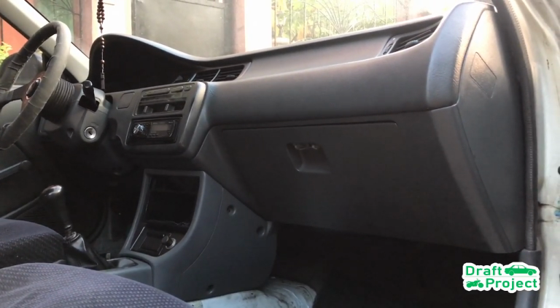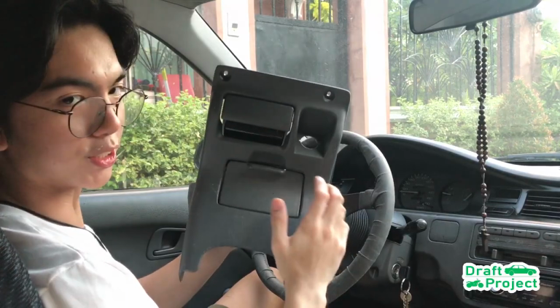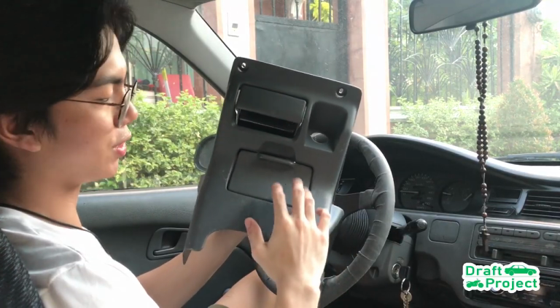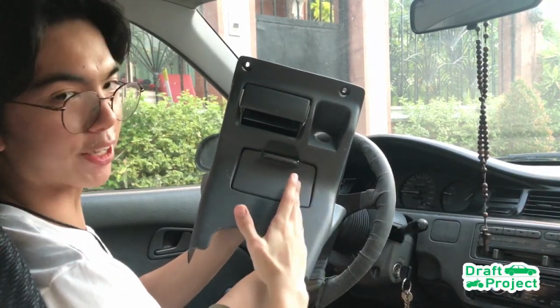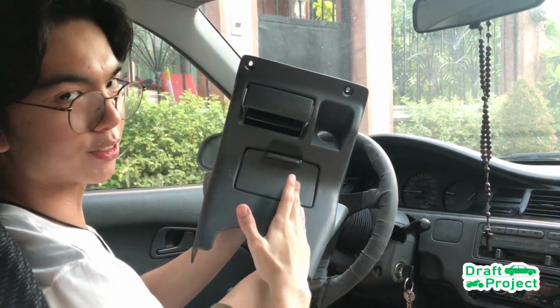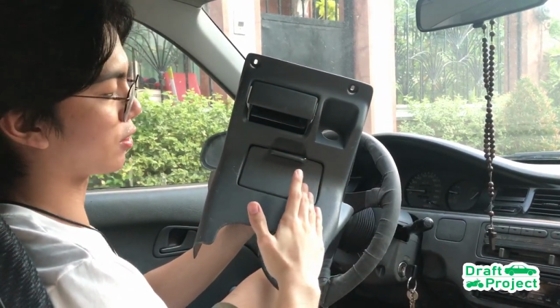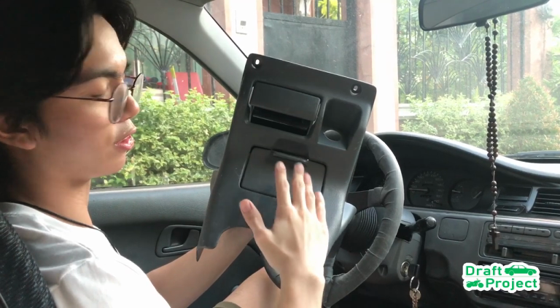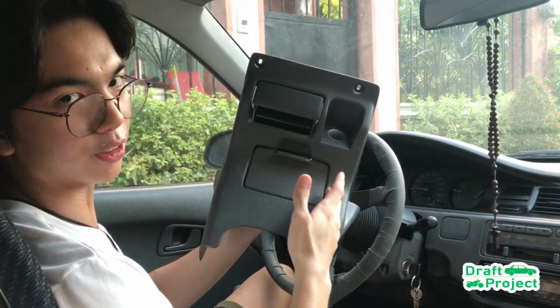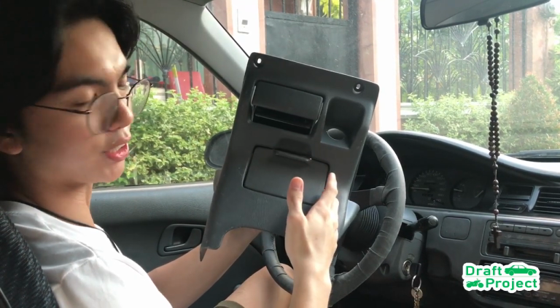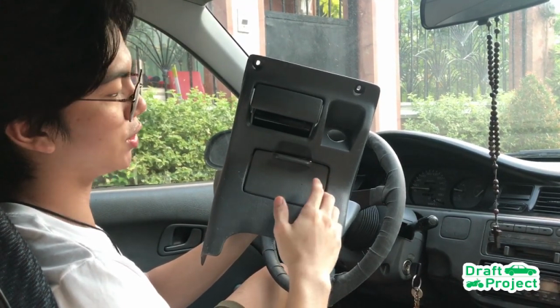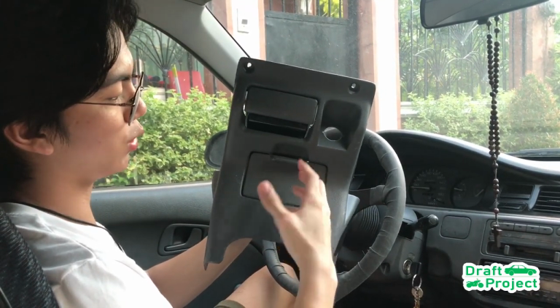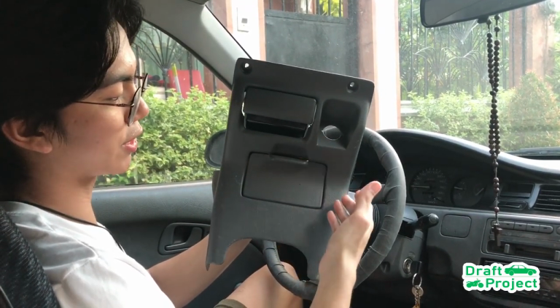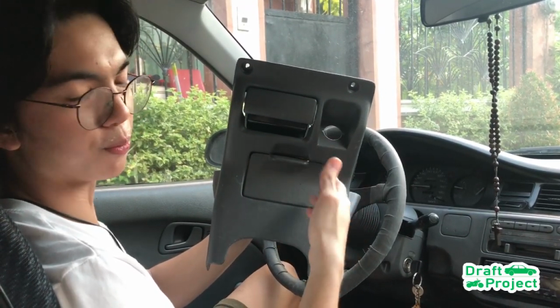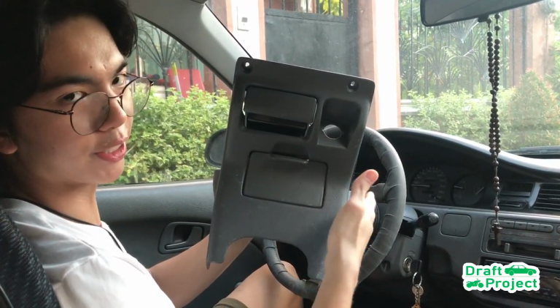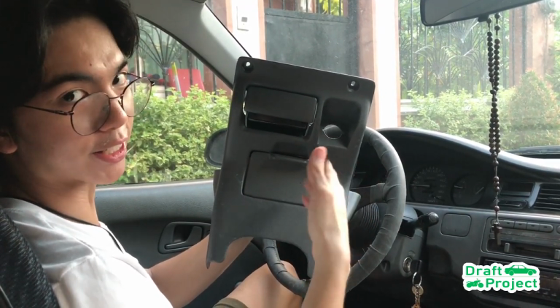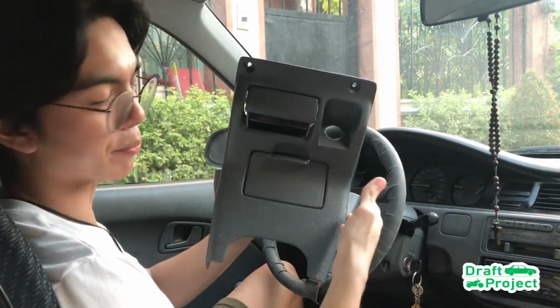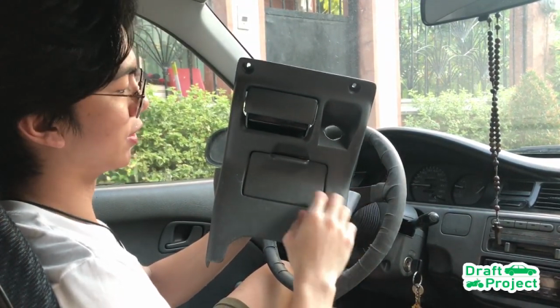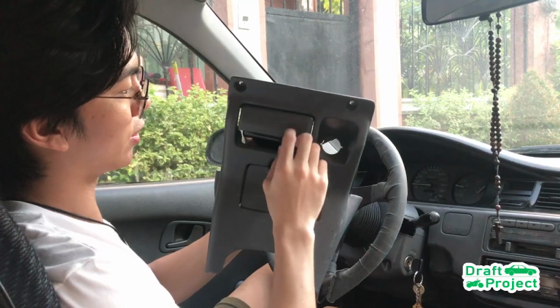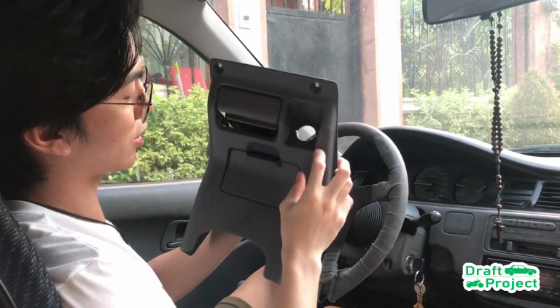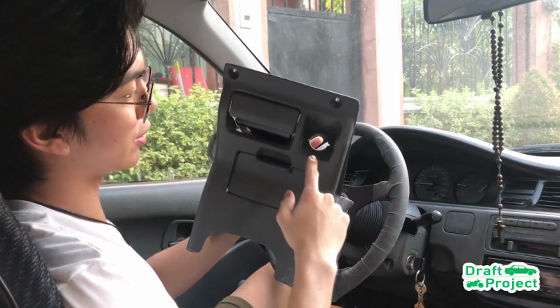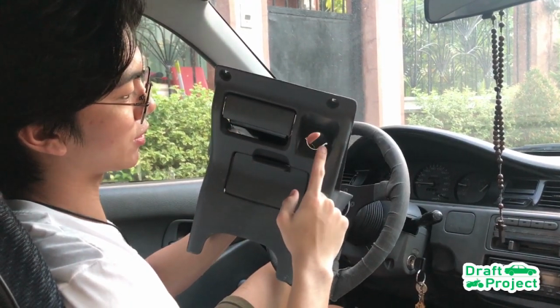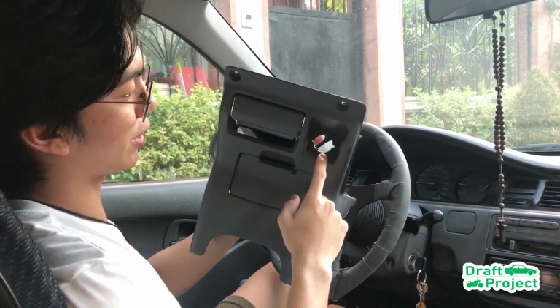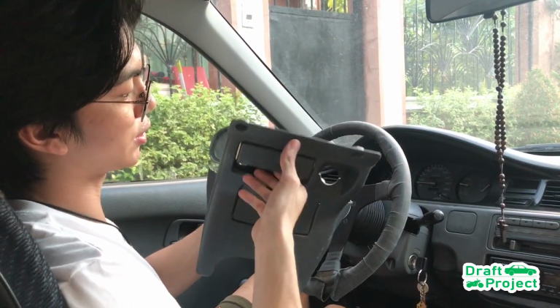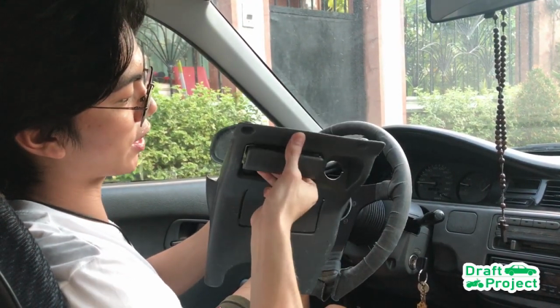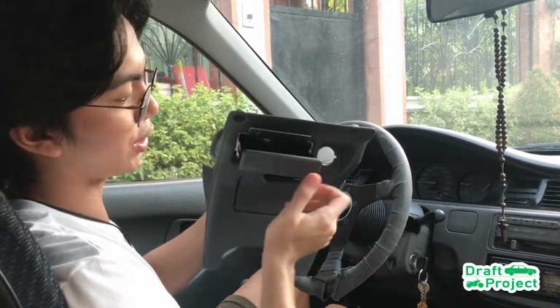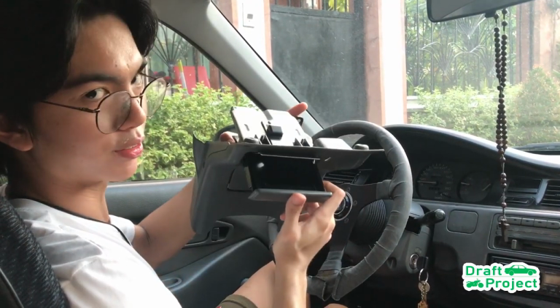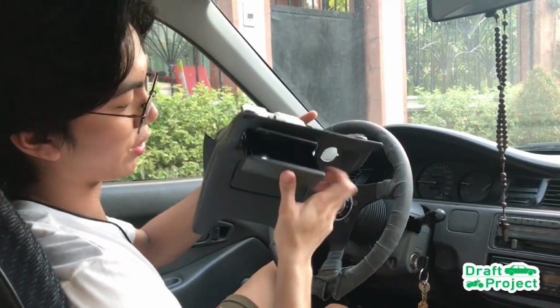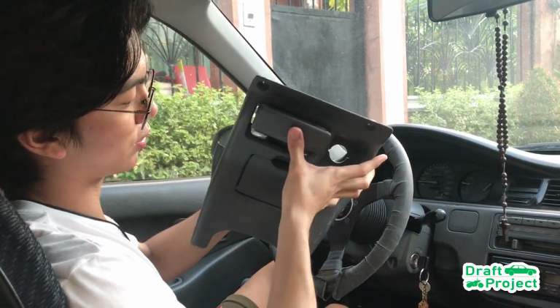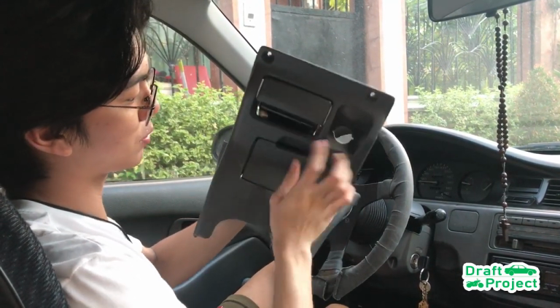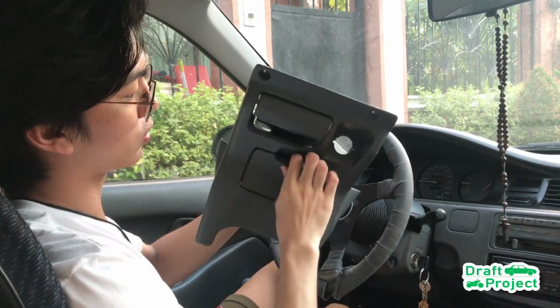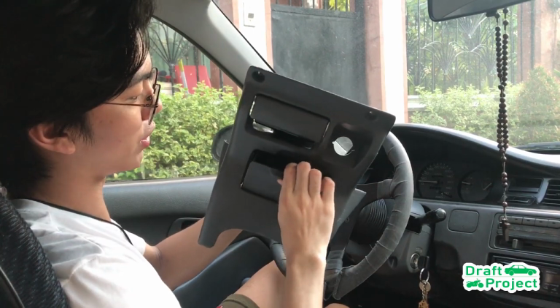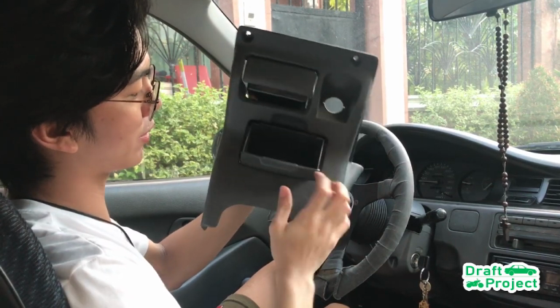This is the standard center console of the Honda Civic EG. It was designed to give more space inside the cabin. As standard, it has a cigarette lighter, ashtray, and a small storage panel.